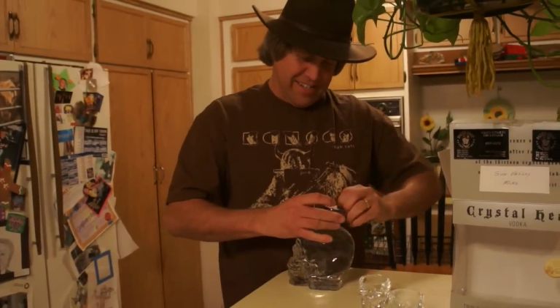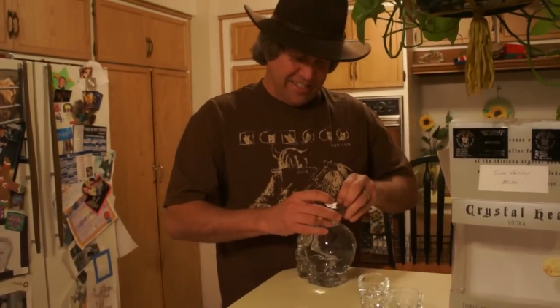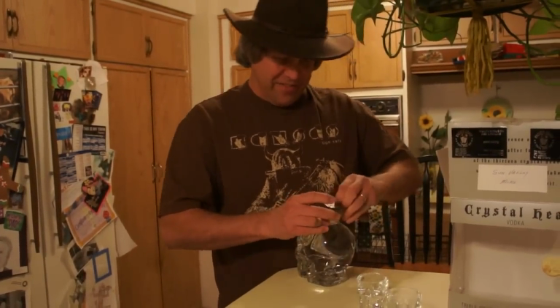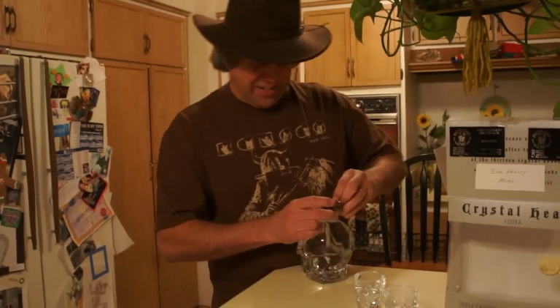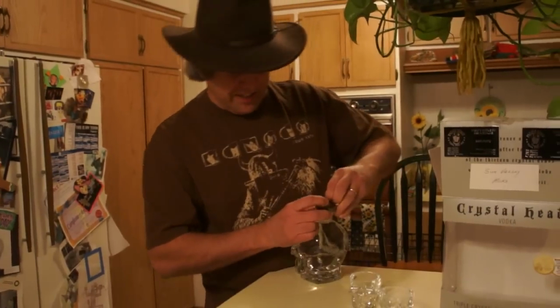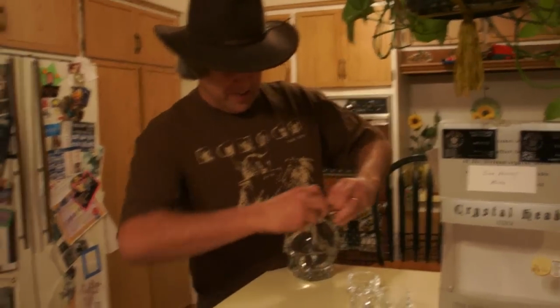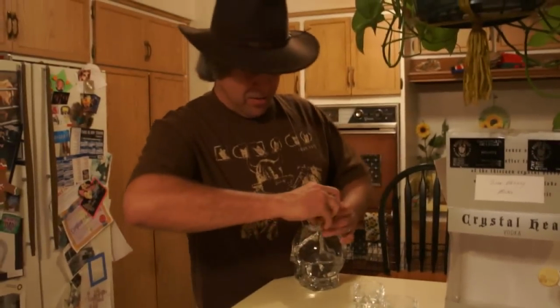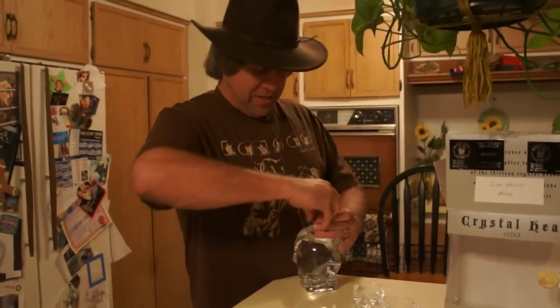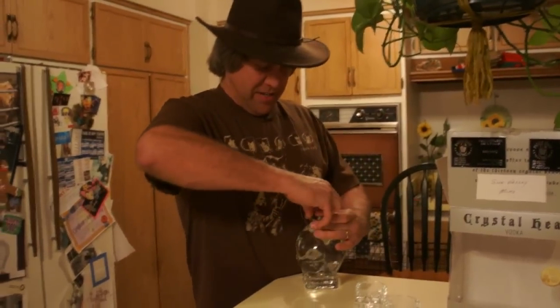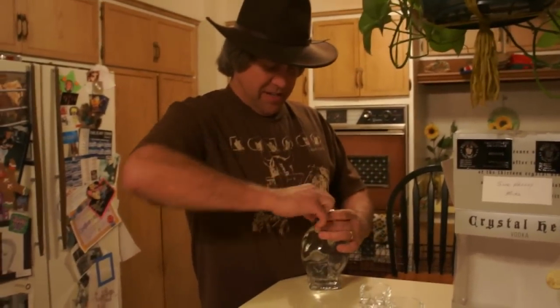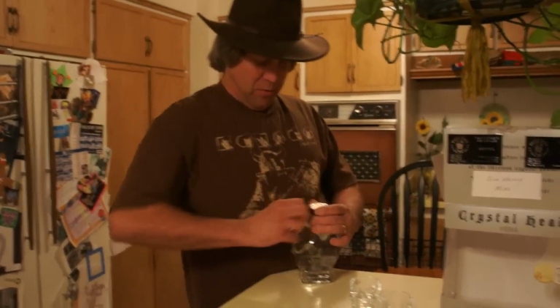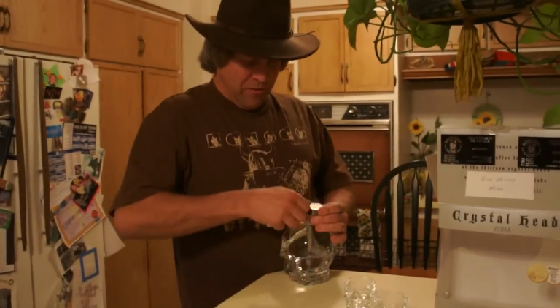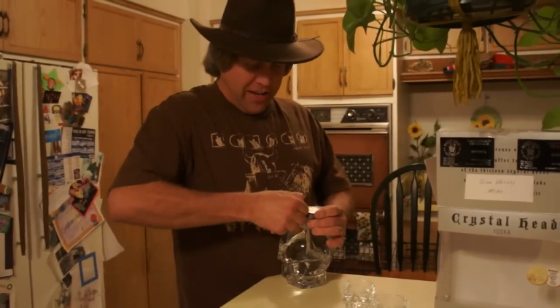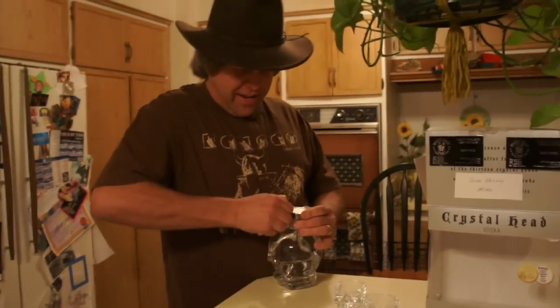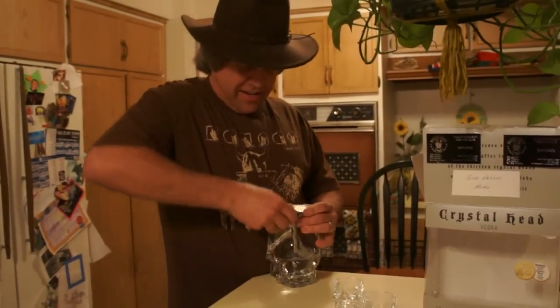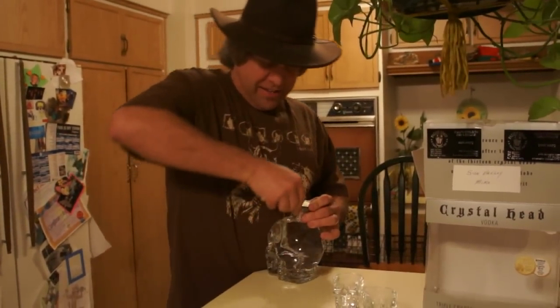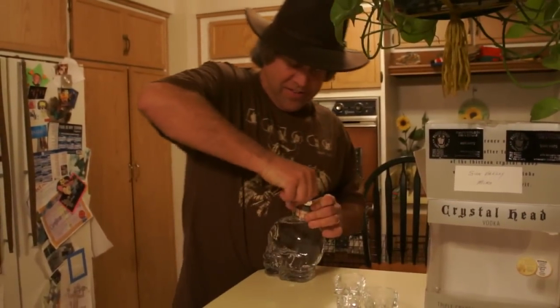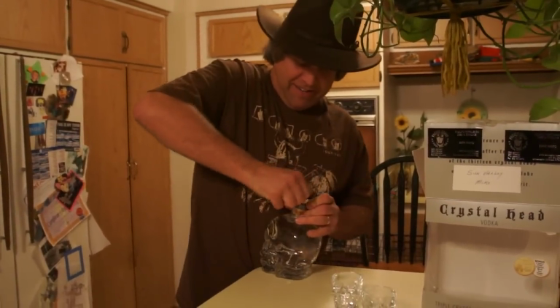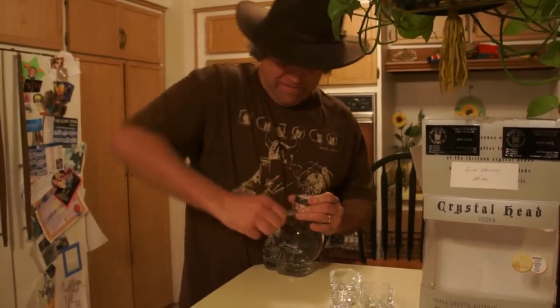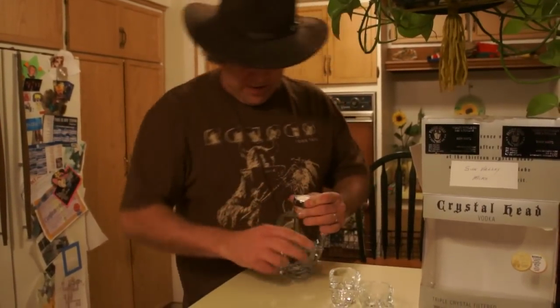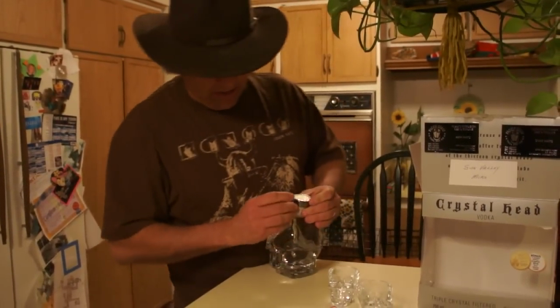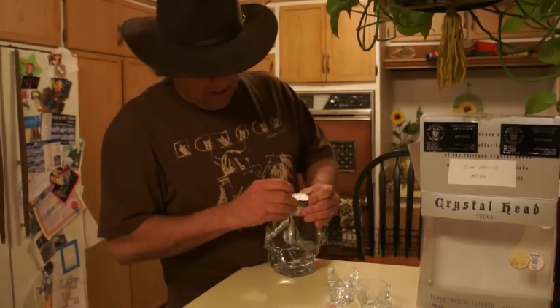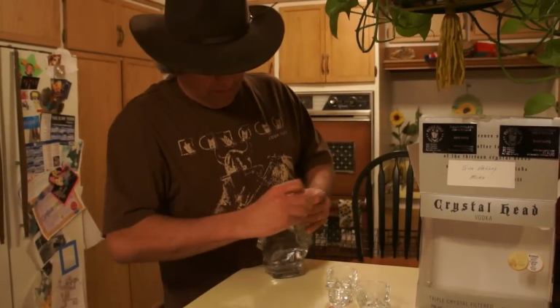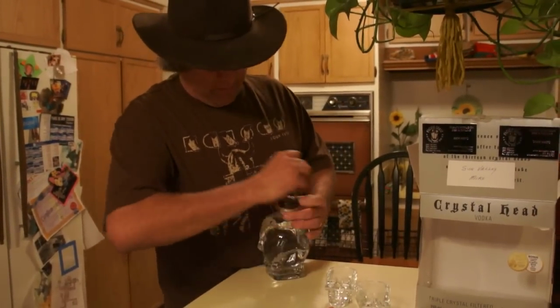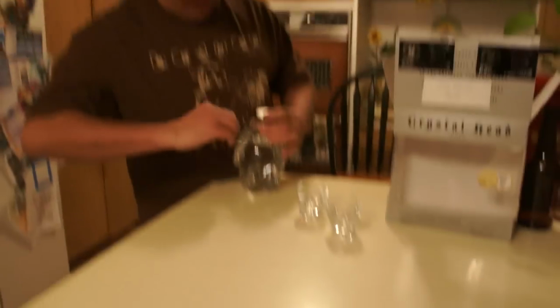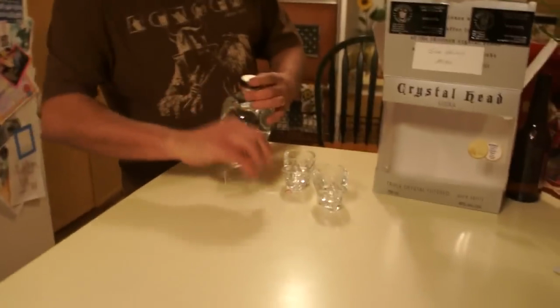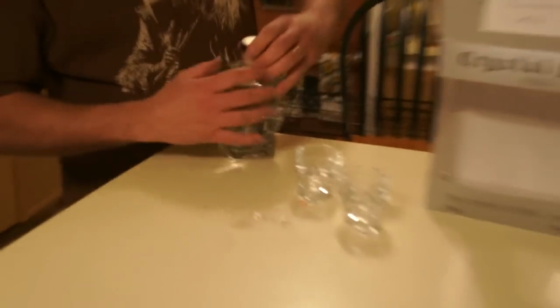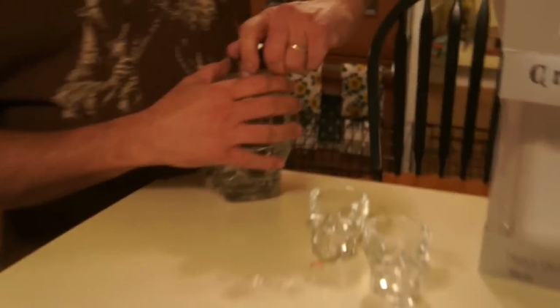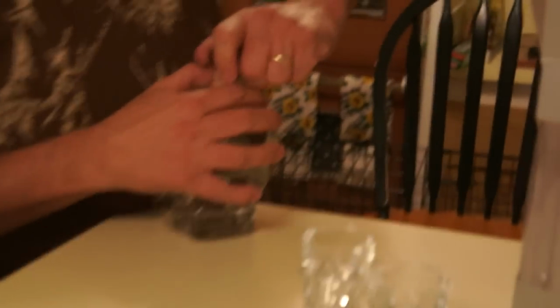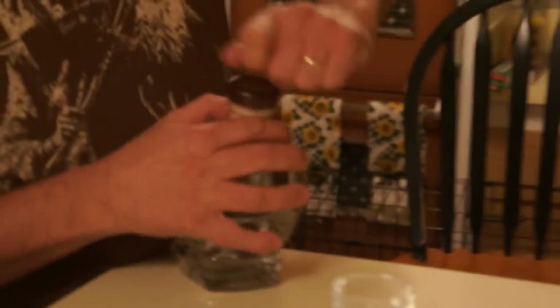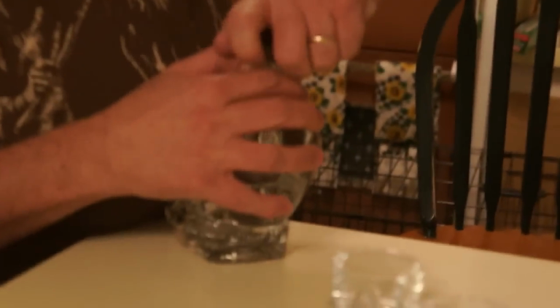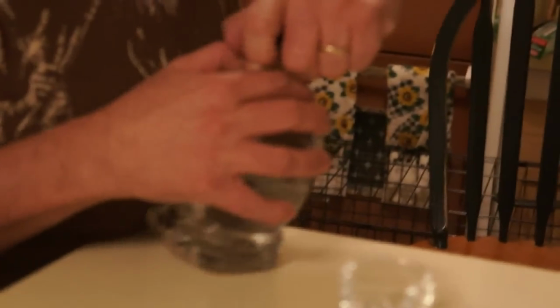Let's see if I can get the dark thing open — pull on the red. There's the red. Didn't know I was going to need glasses for this.